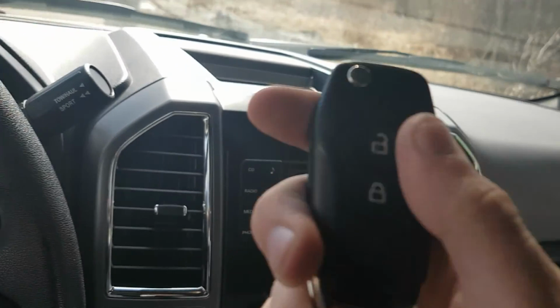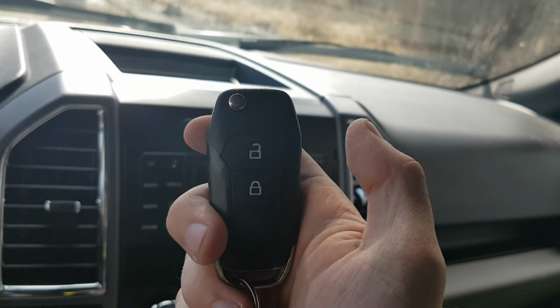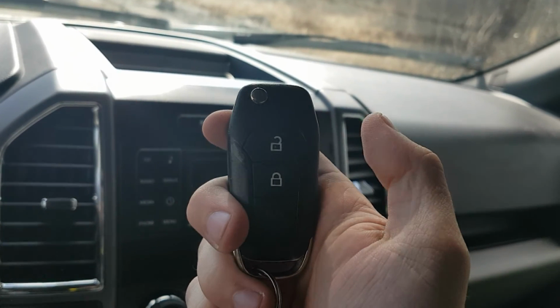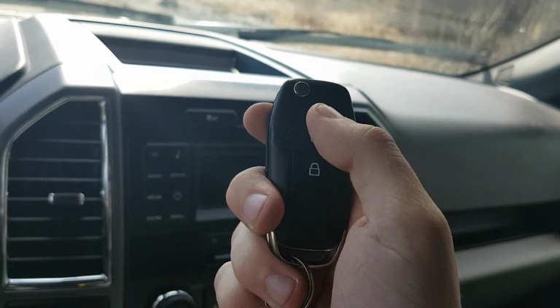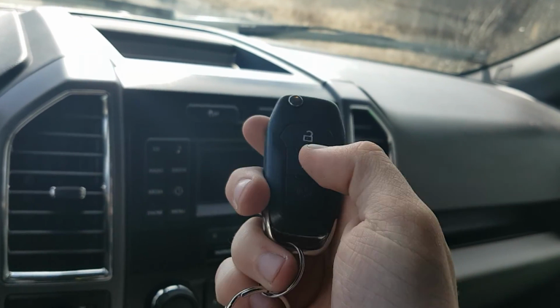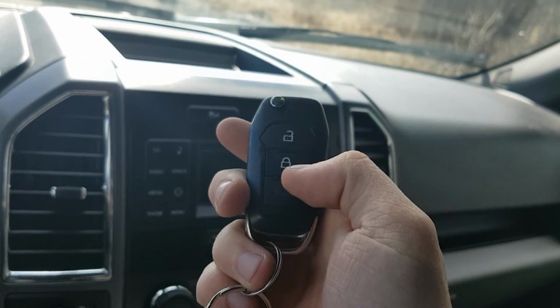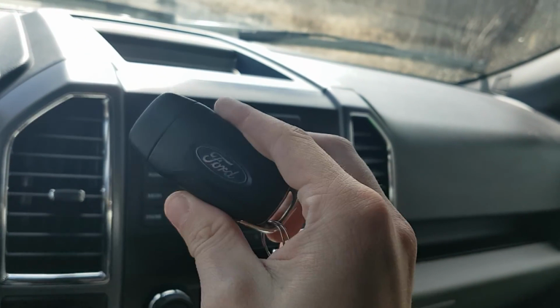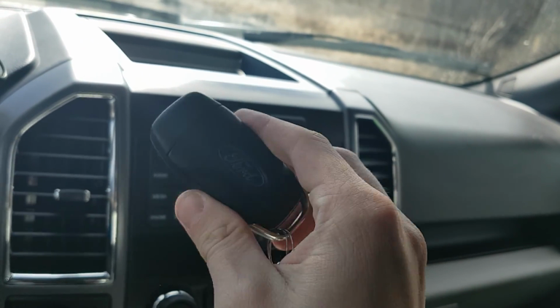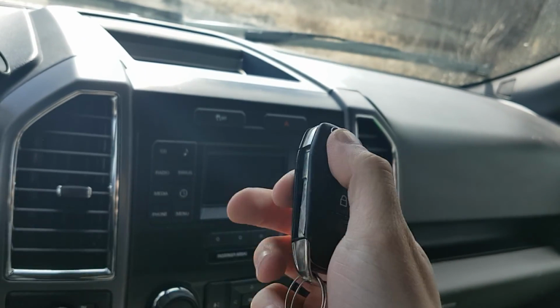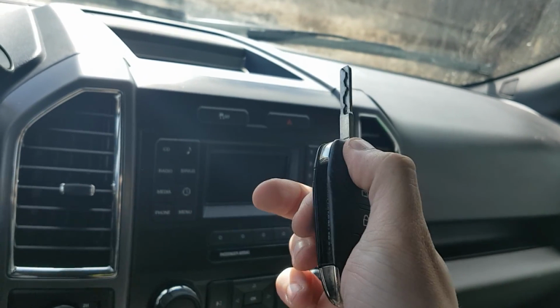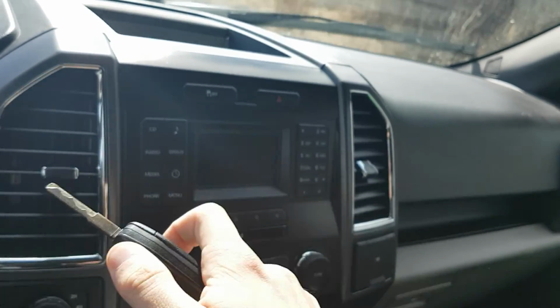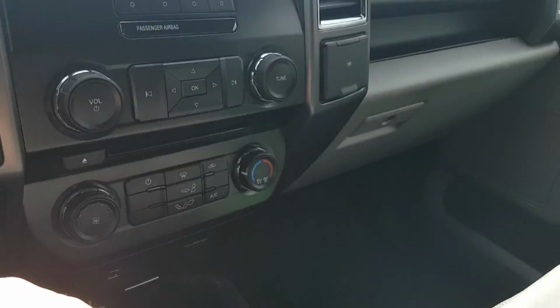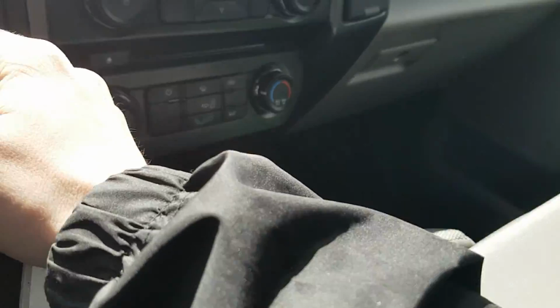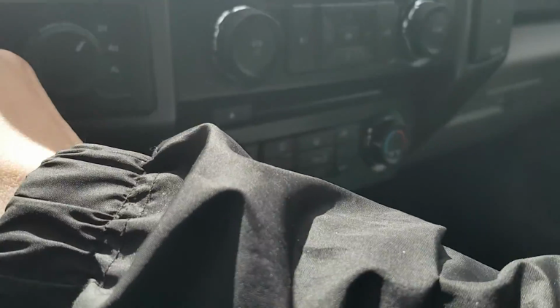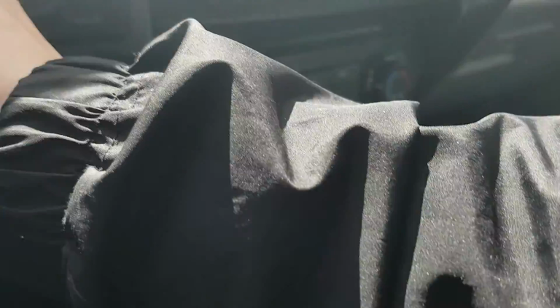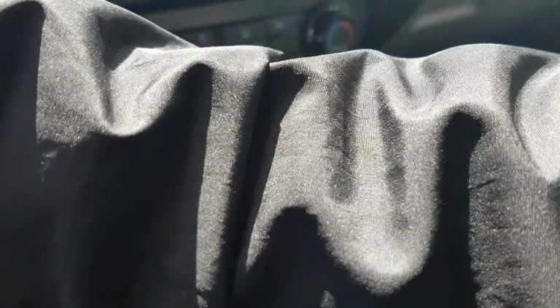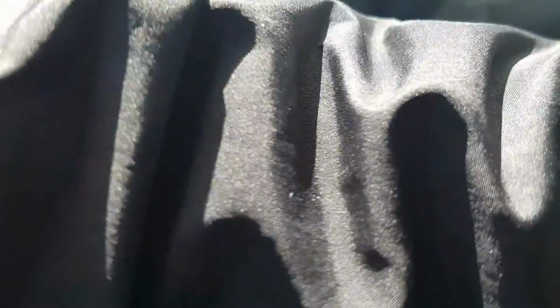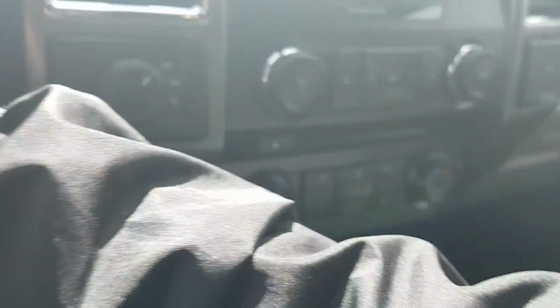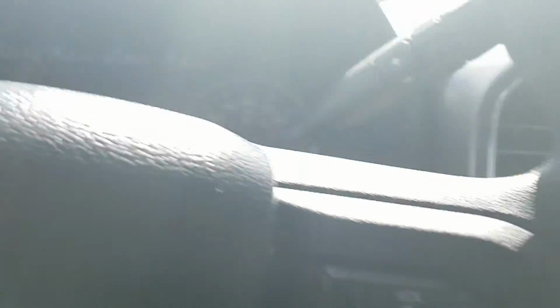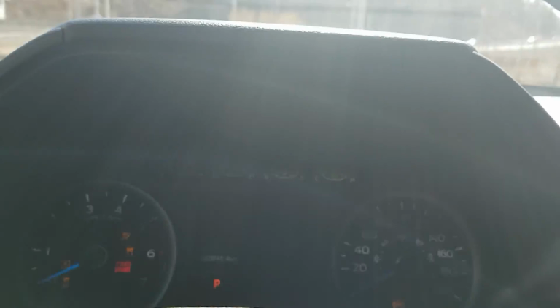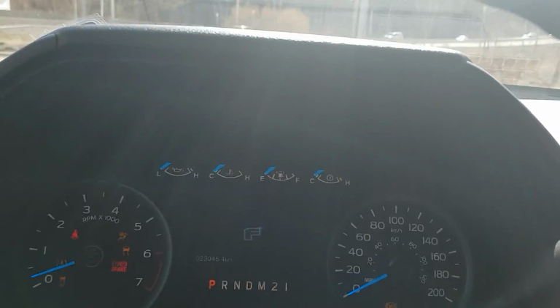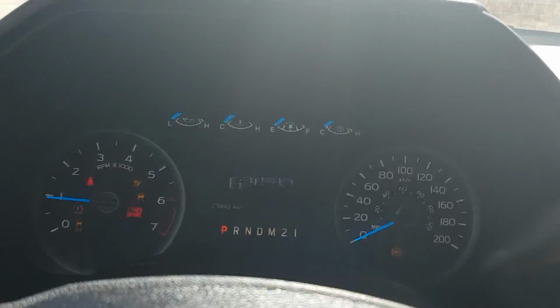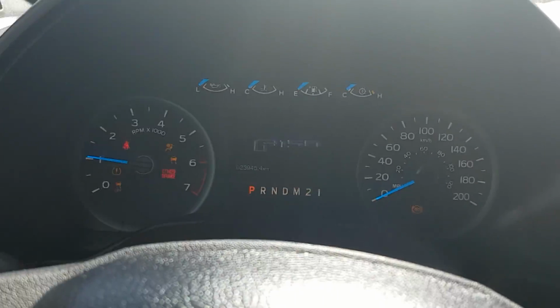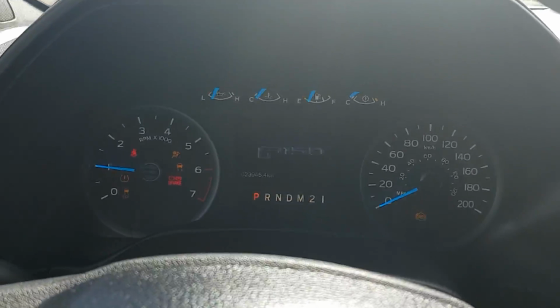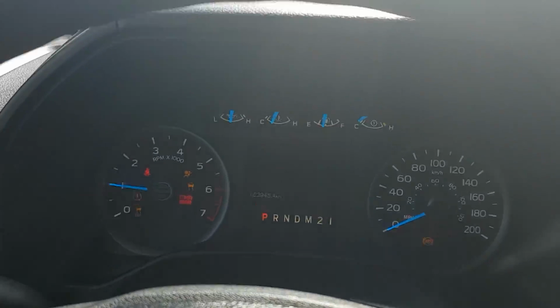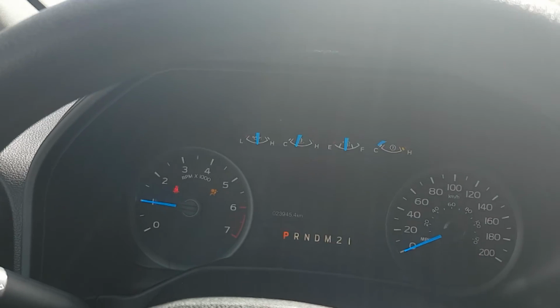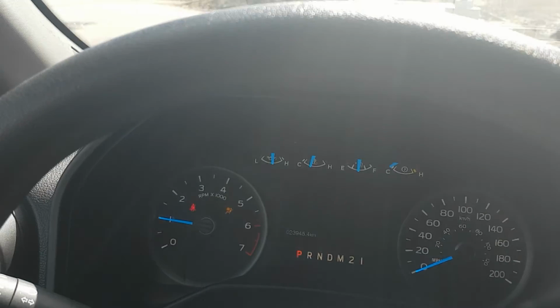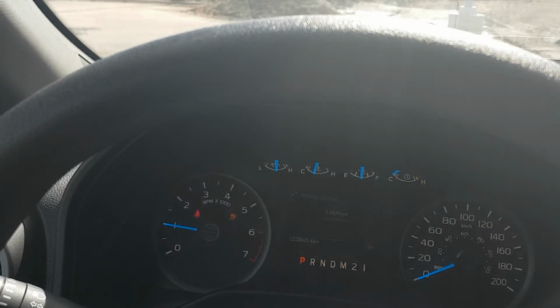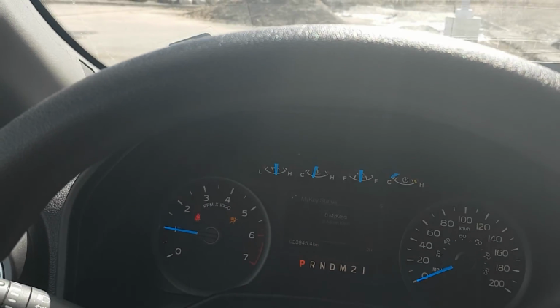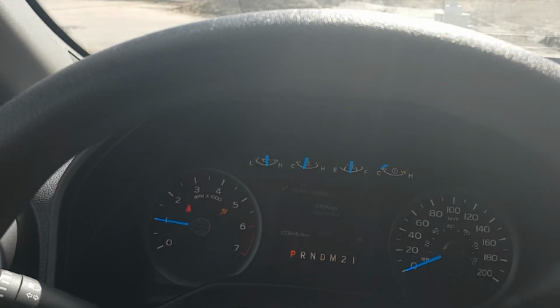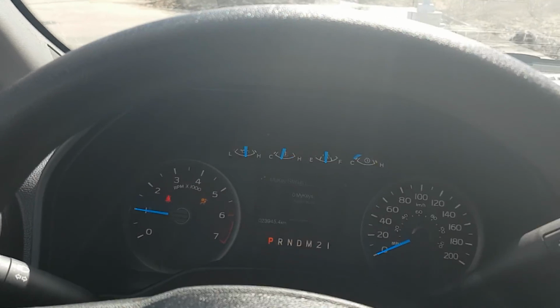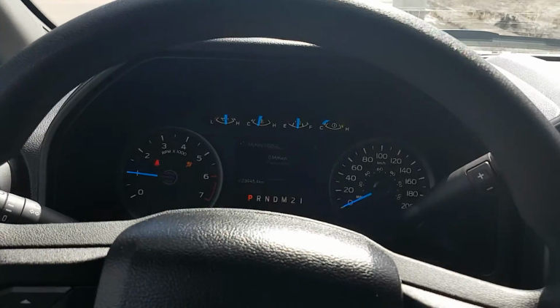We have our flip key on our fob here — lock, unlock, and panic. In this model we have 23,945 kilometers.